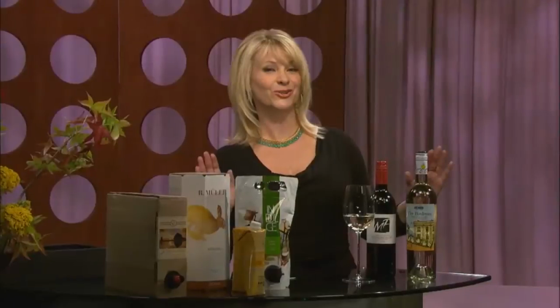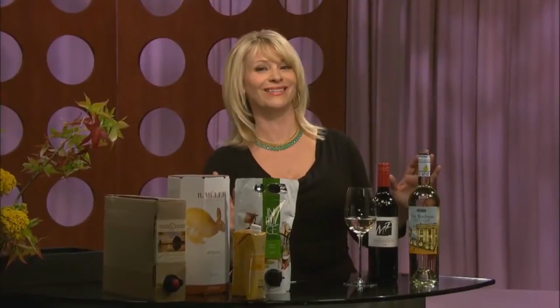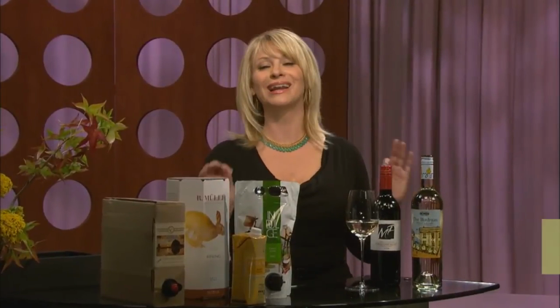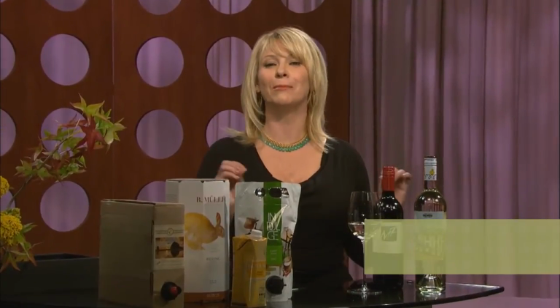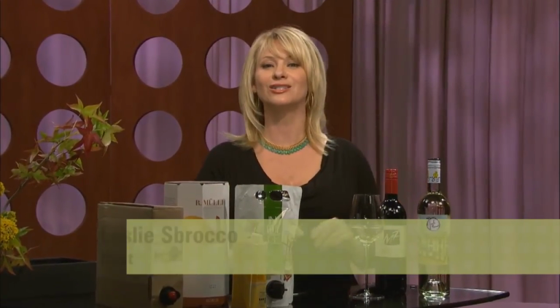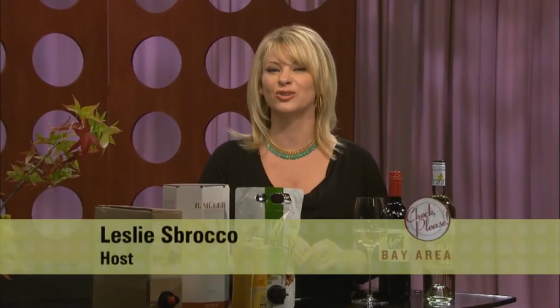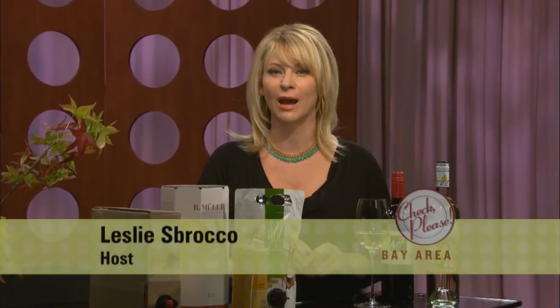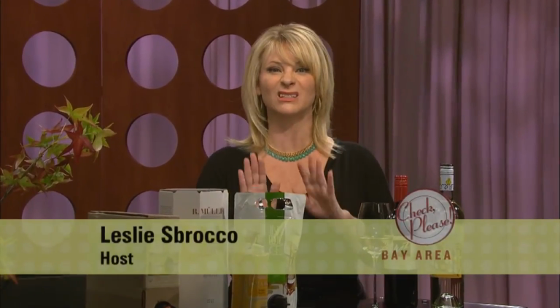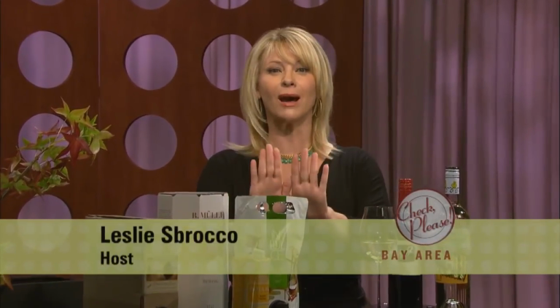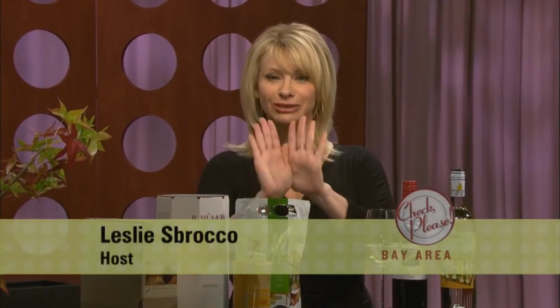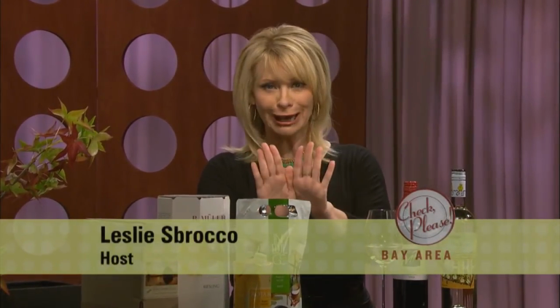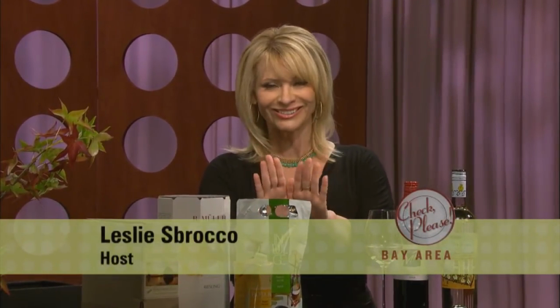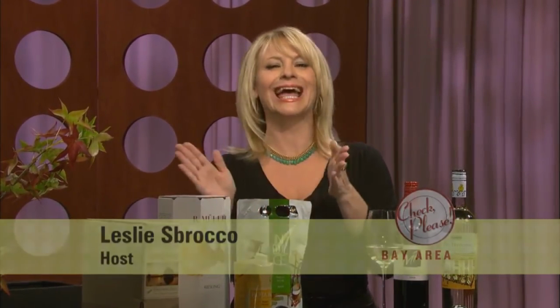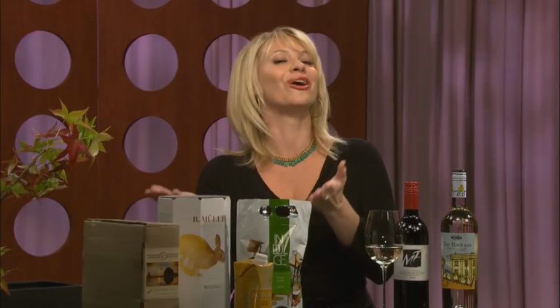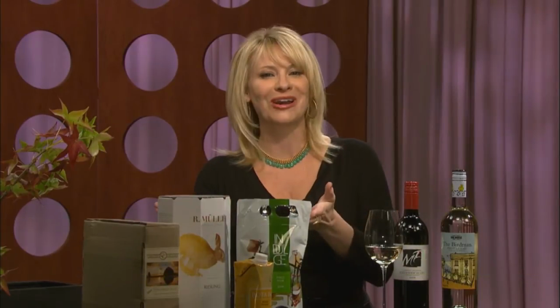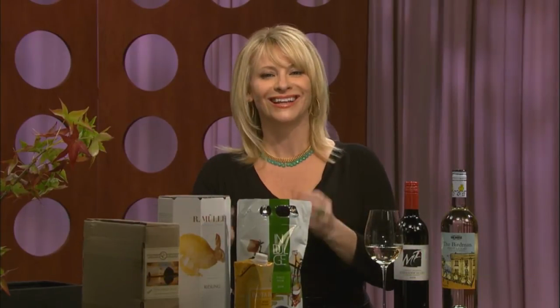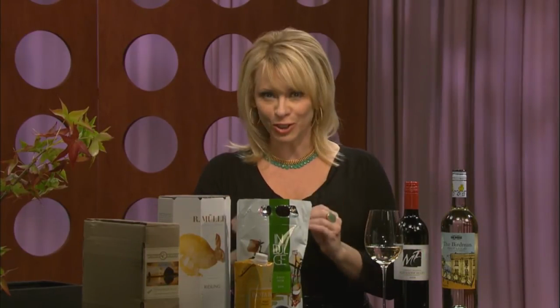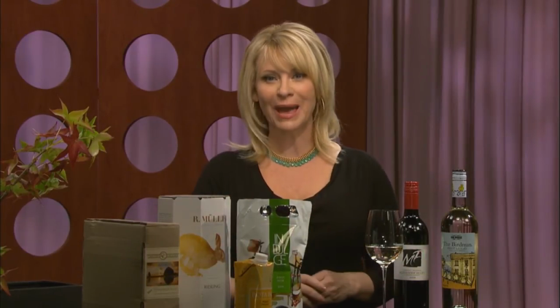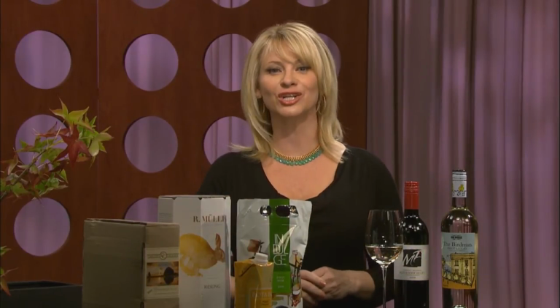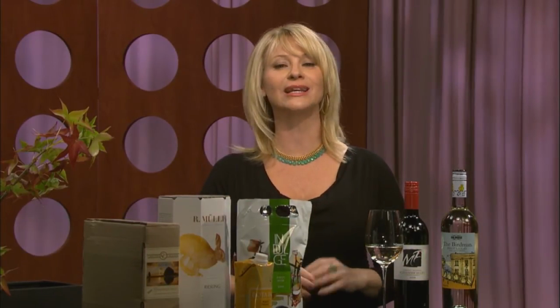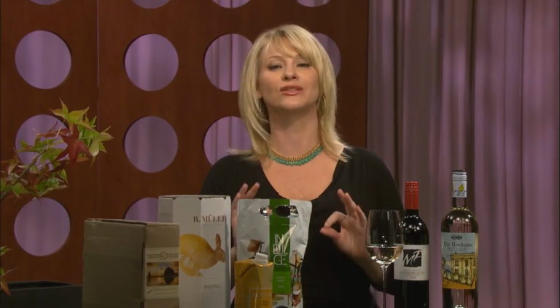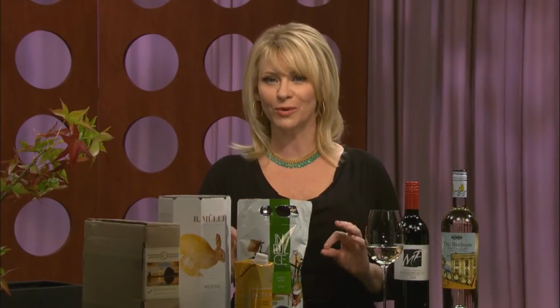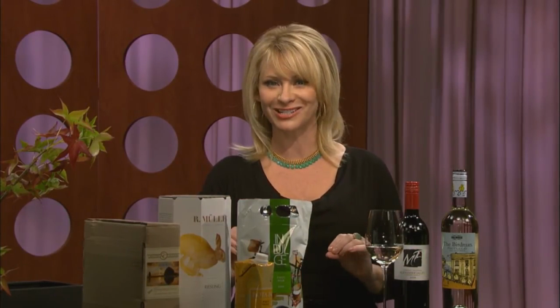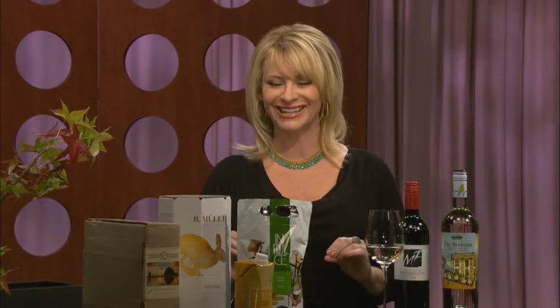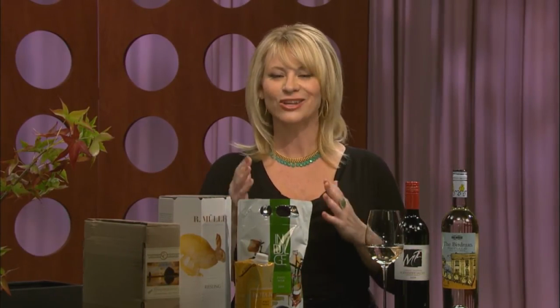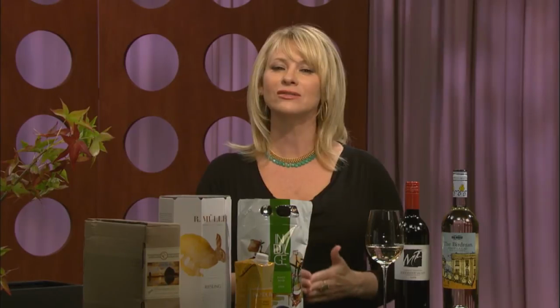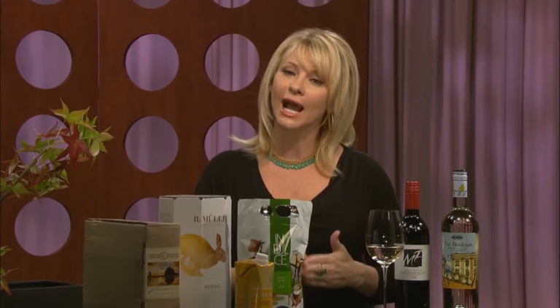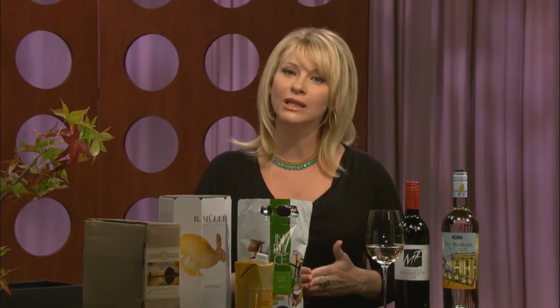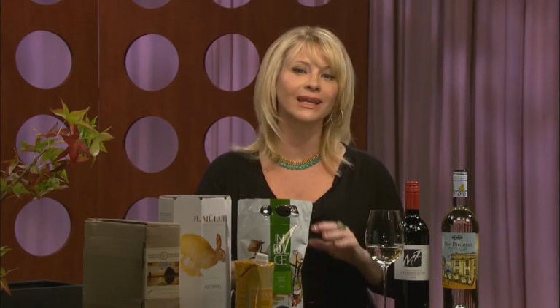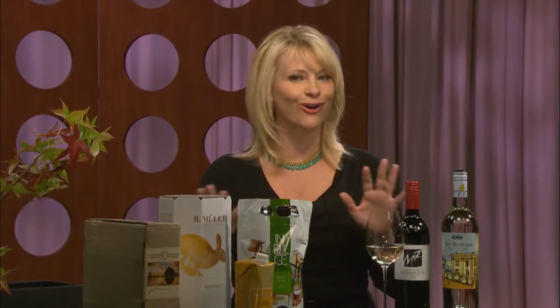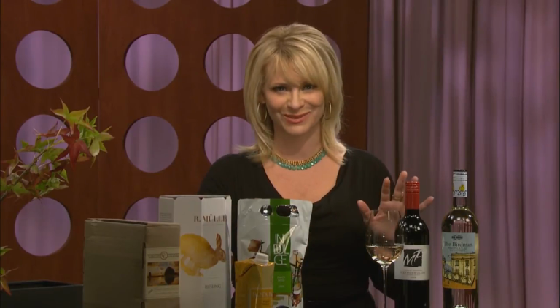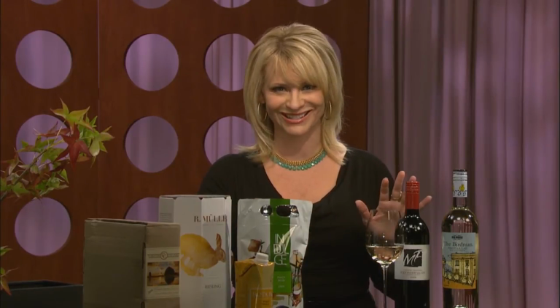Used to be that if wine came in a box or had a screw top, it meant stop, don't drink. Well, today, don't worry. The alternative packaging trend has transformed the wine industry, and you're now seeing high-quality wine in all shapes and sizes.